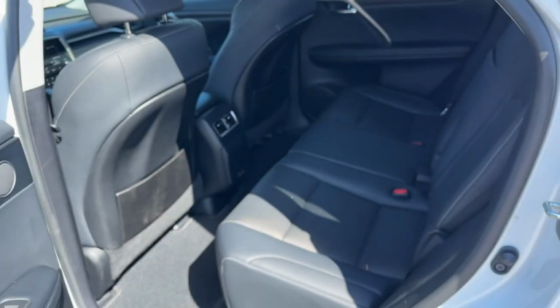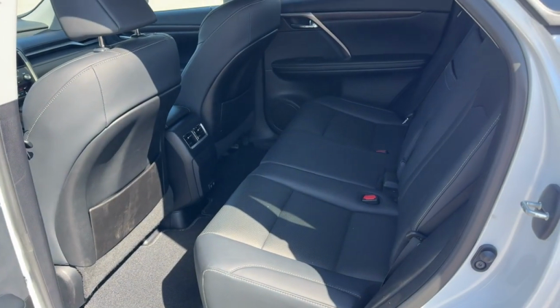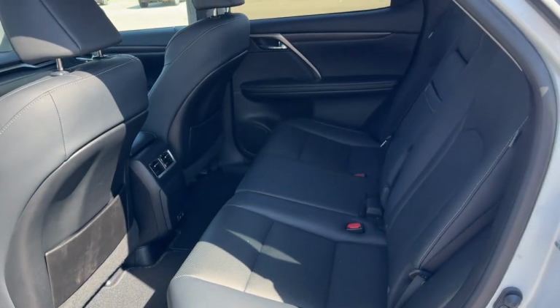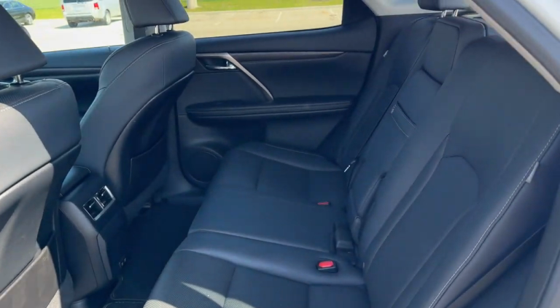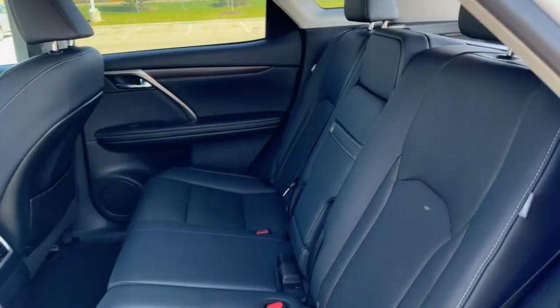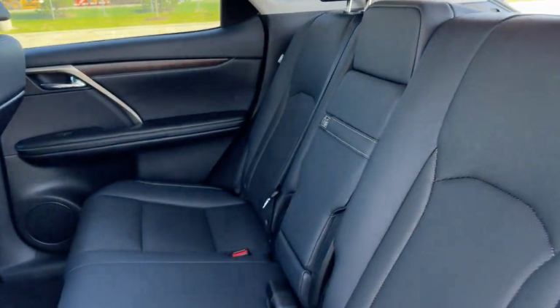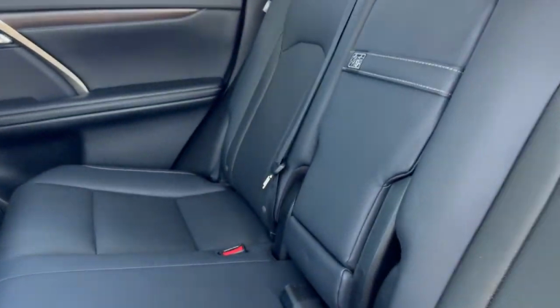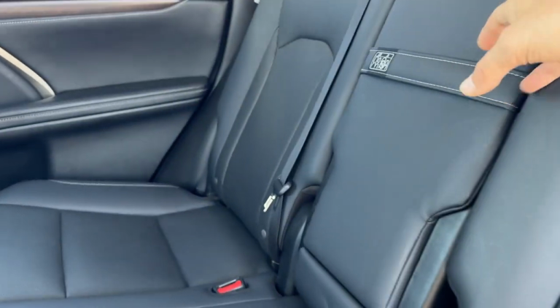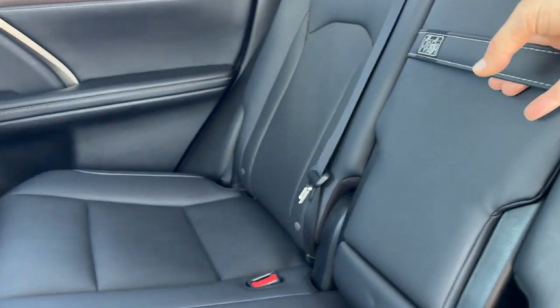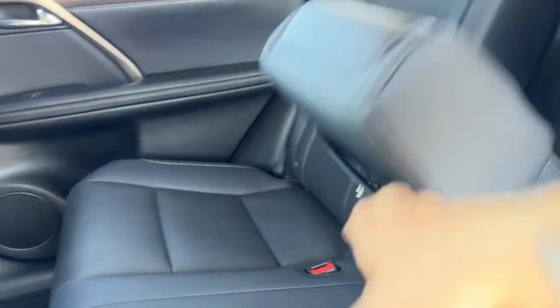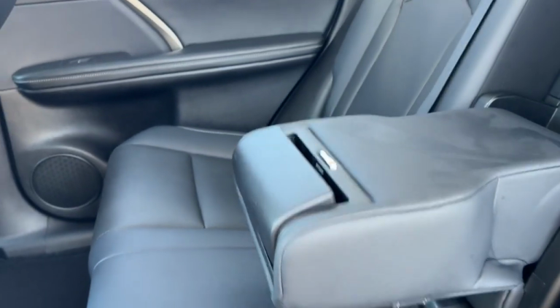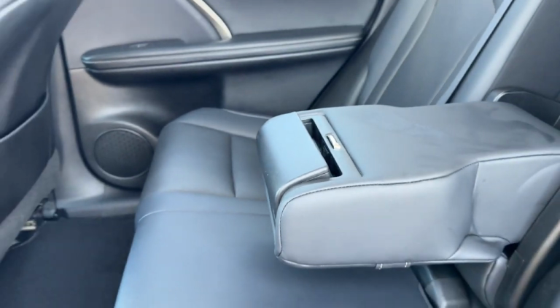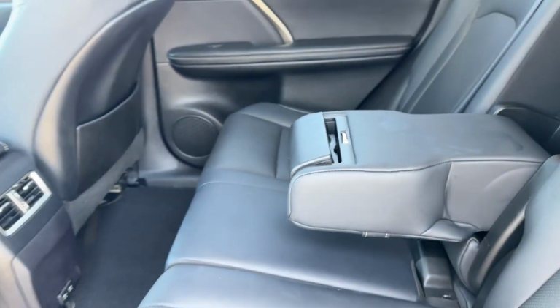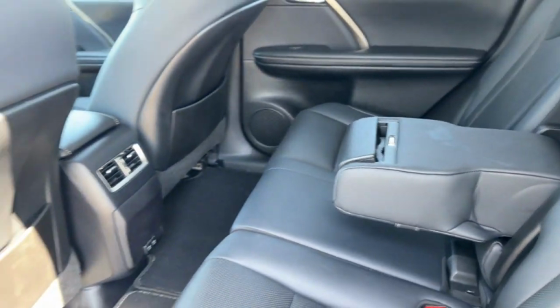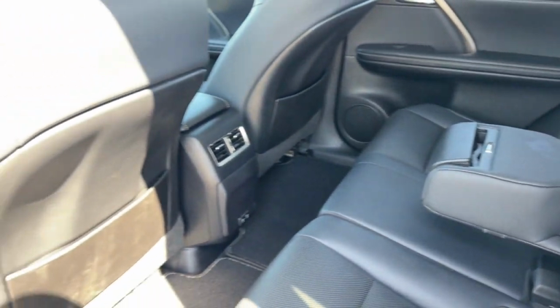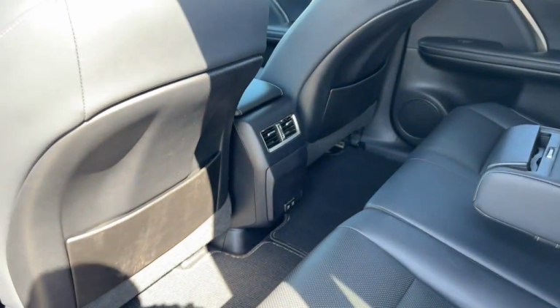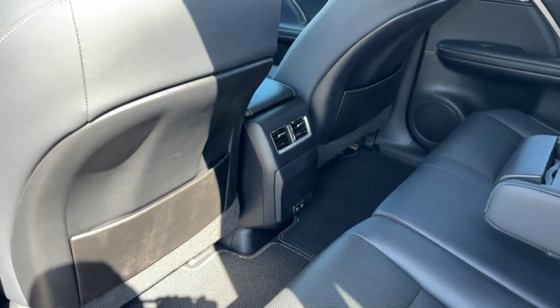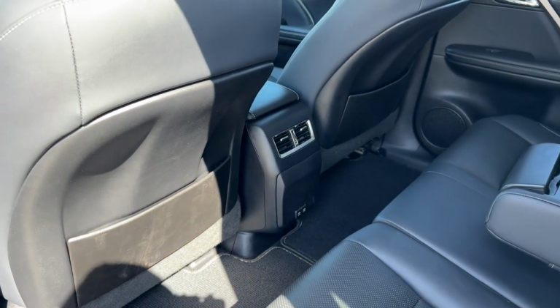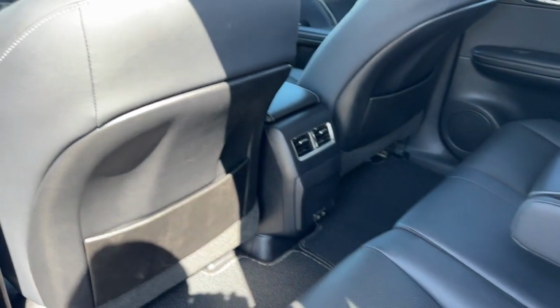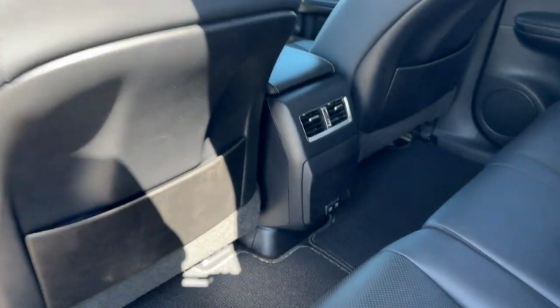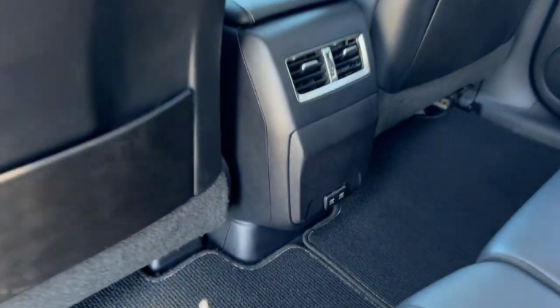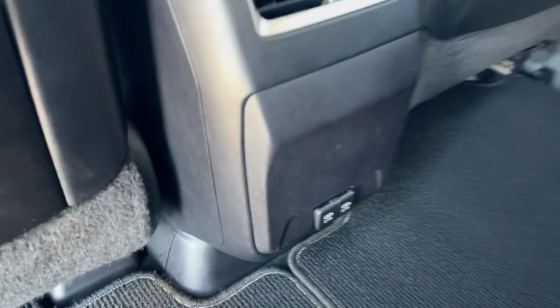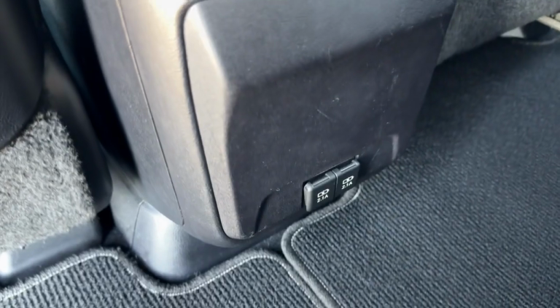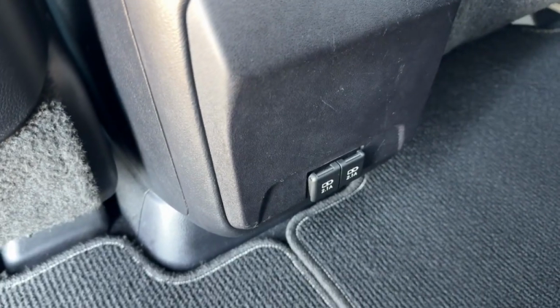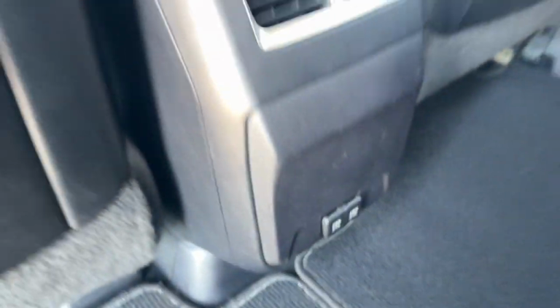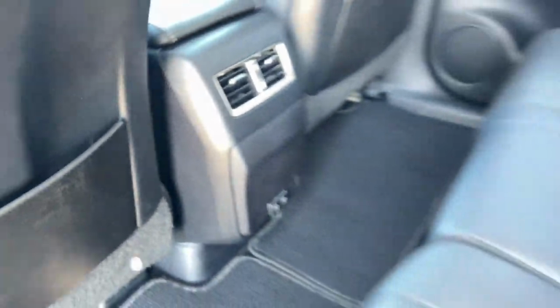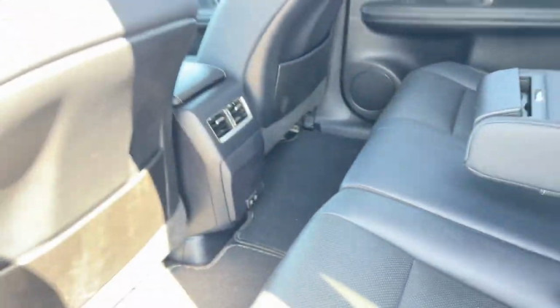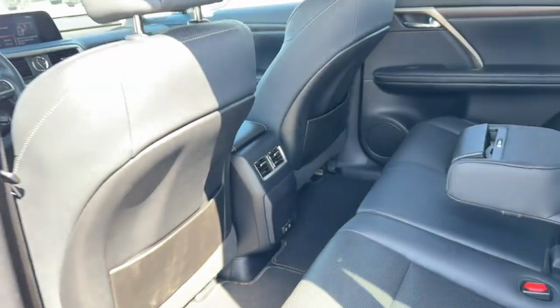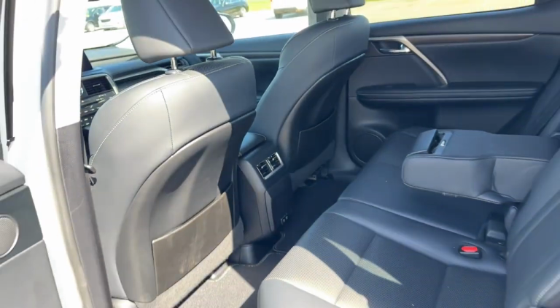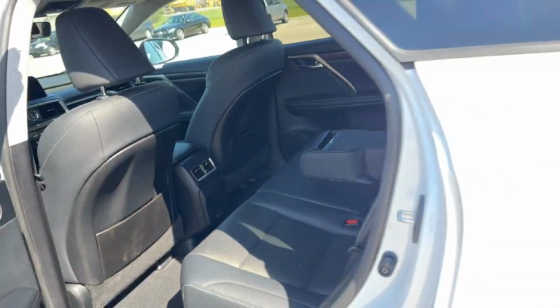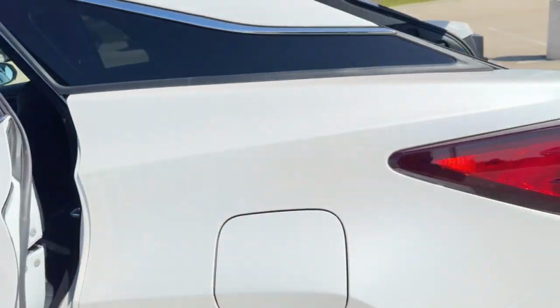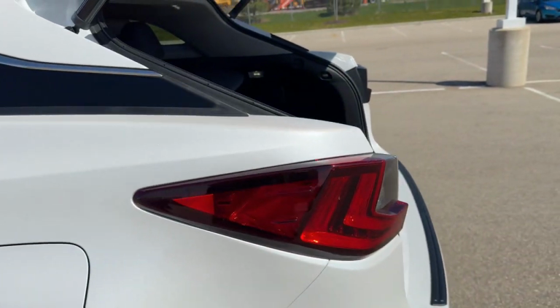Good amount of space in the back here. It does seat three passengers with the fold-down cup holder slash armrest option. You've got extra storage on the back of each of the front seats, and a couple of USB ports down there as well for charging devices for your rear passengers.